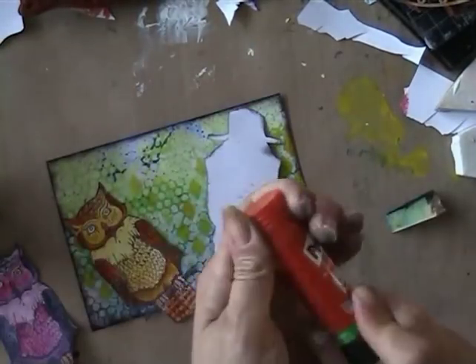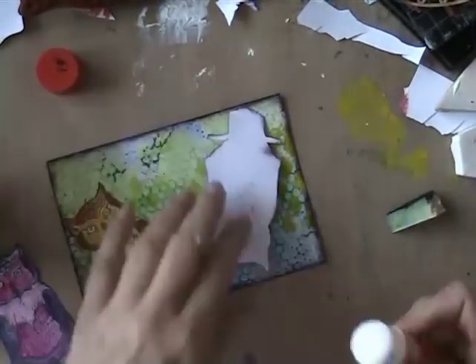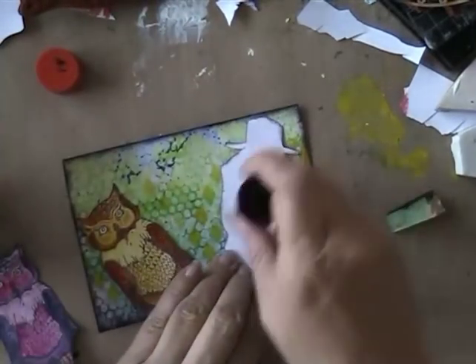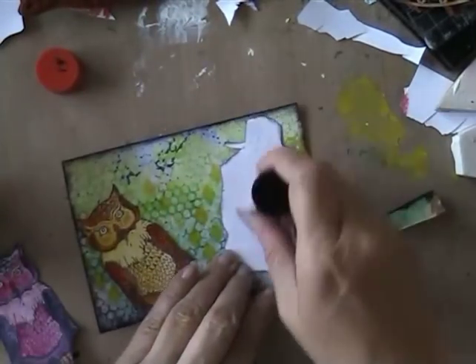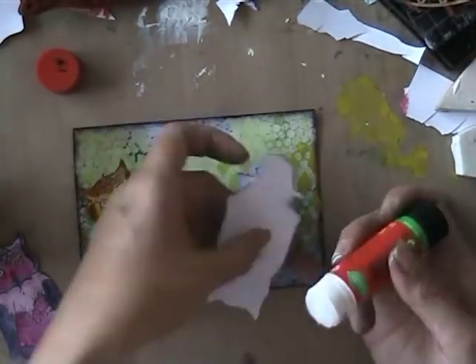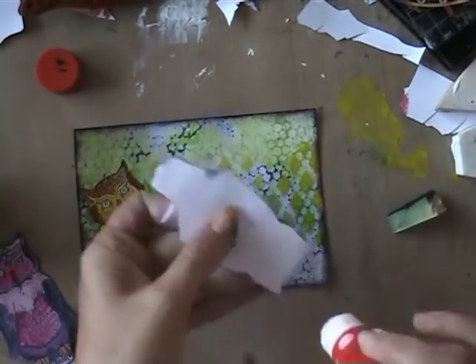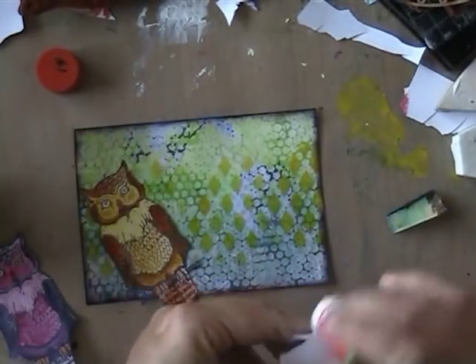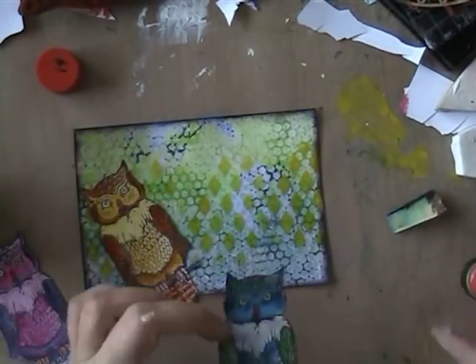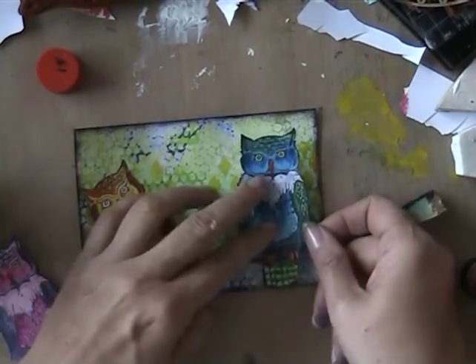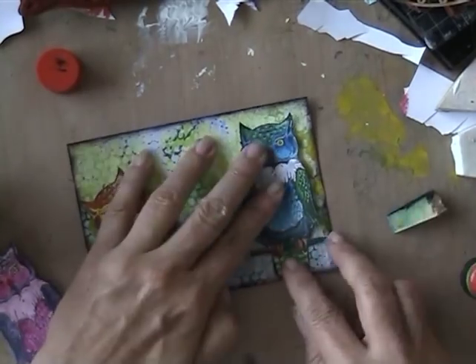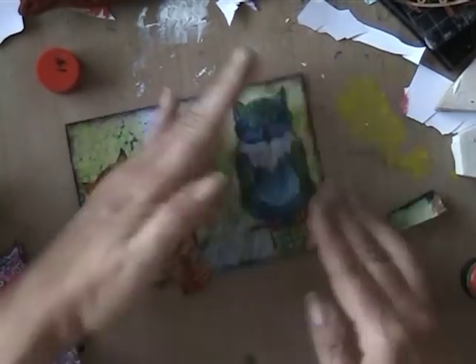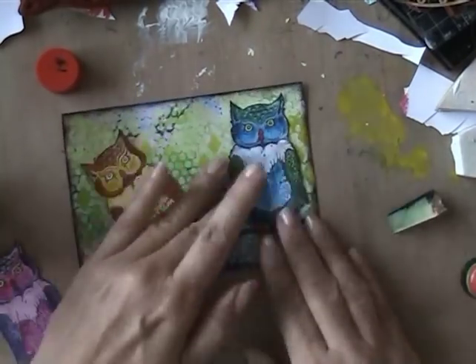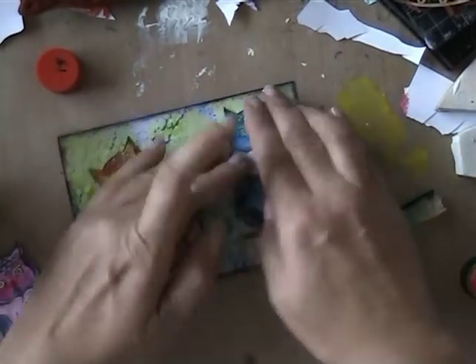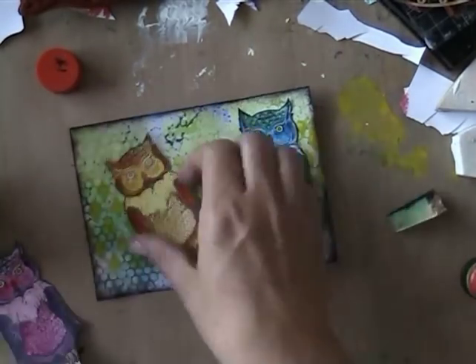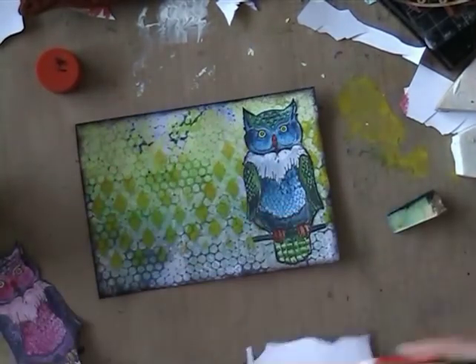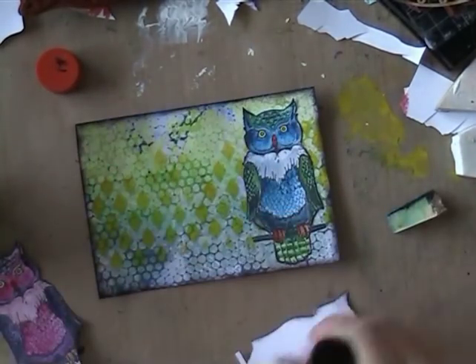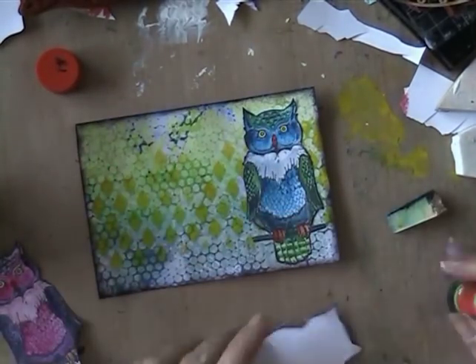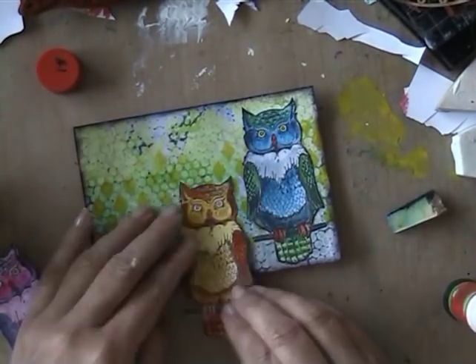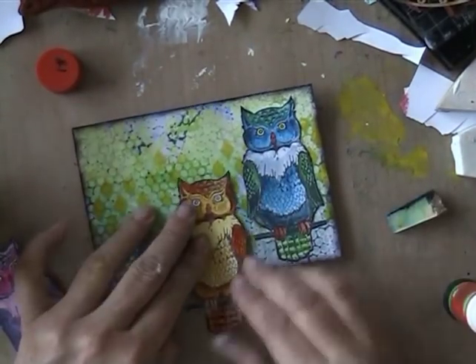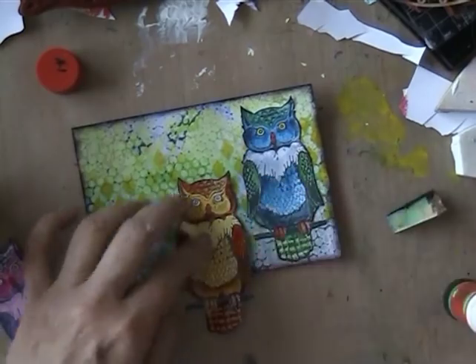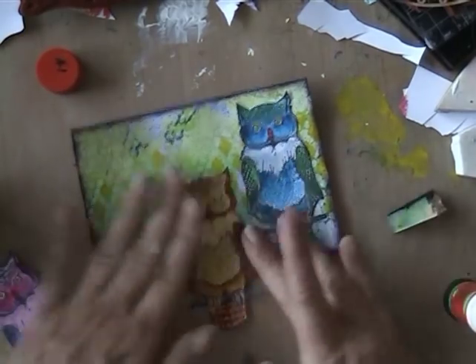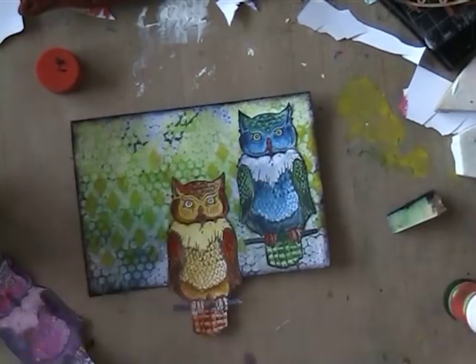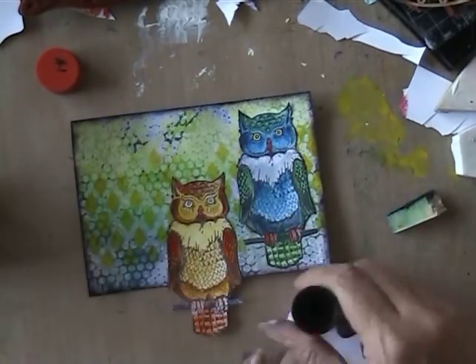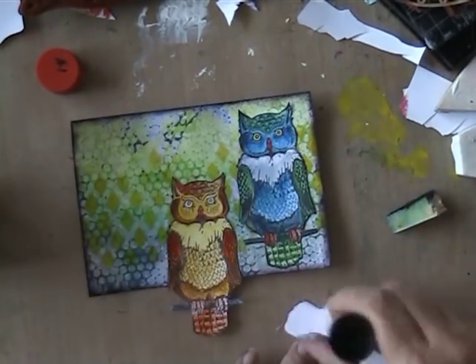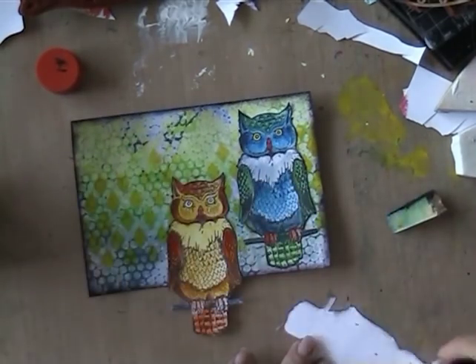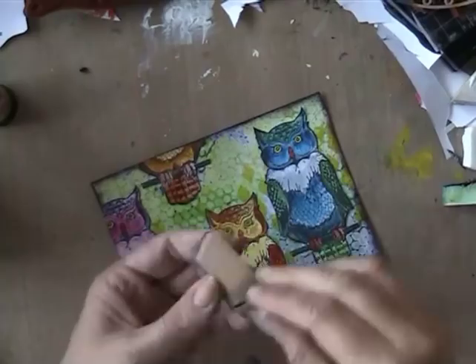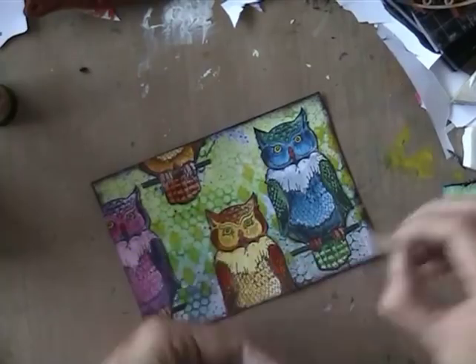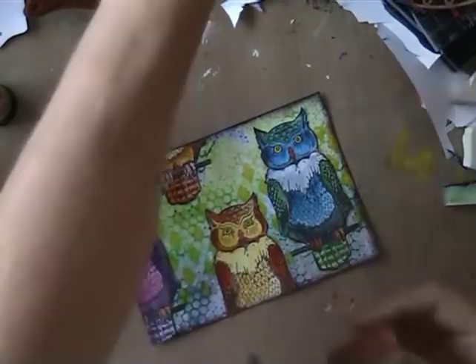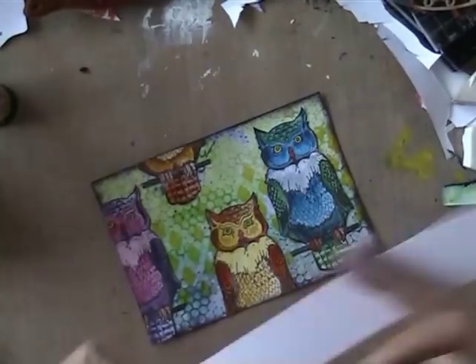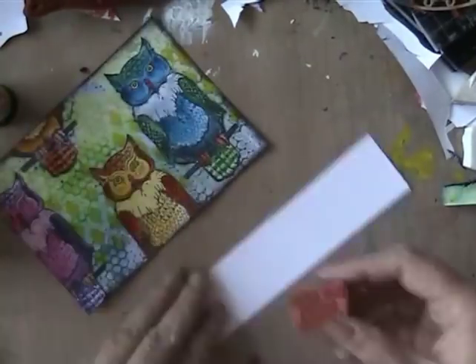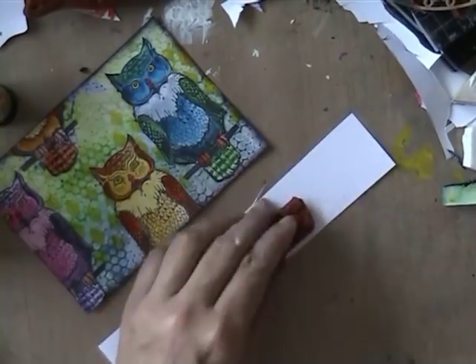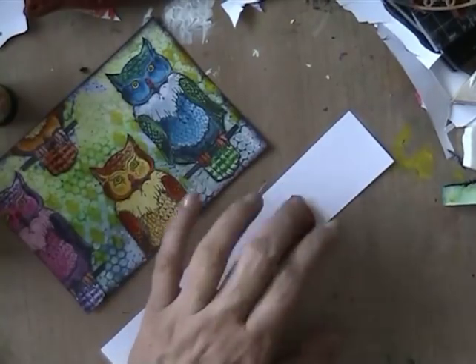Then I thought about what to do with the owls and I thought, okay, I'm just going to cut them up — why not — and put them on the card in a random order. I thought that would look fun.